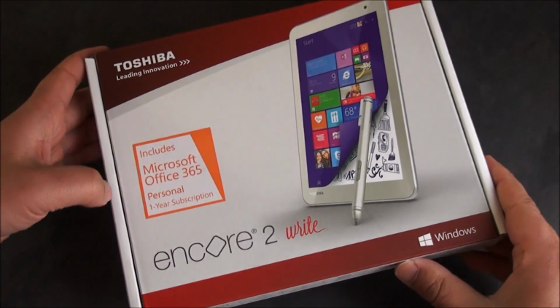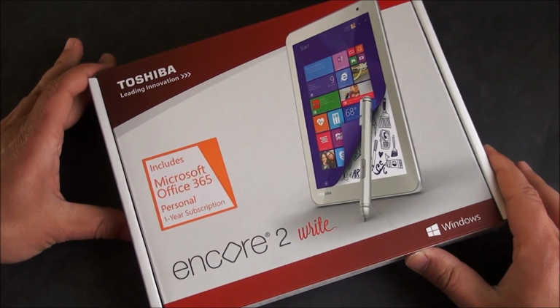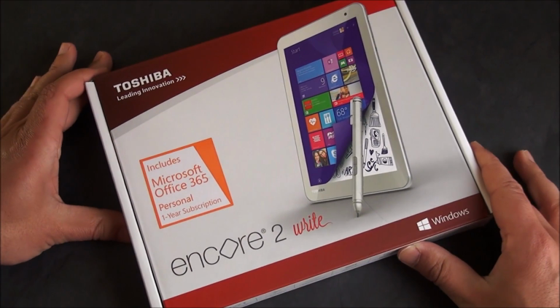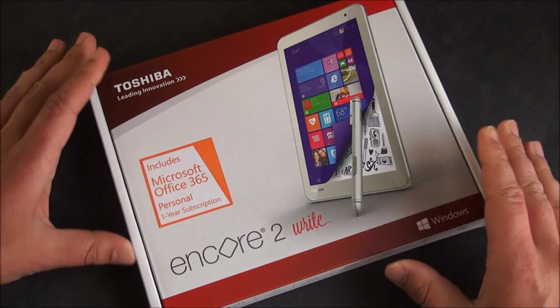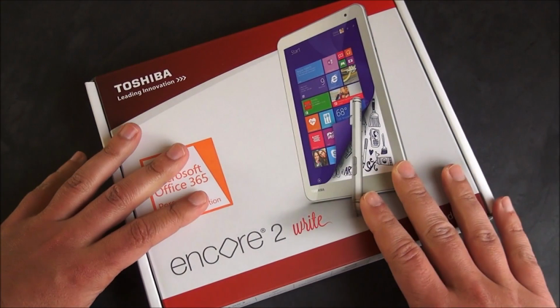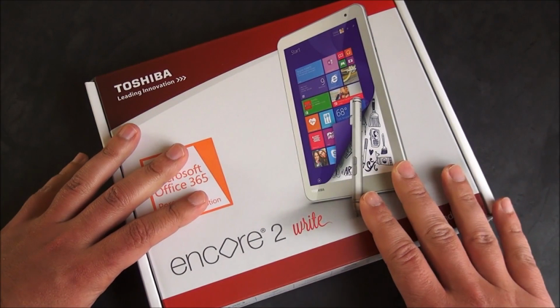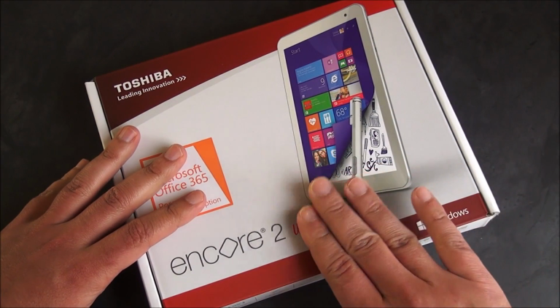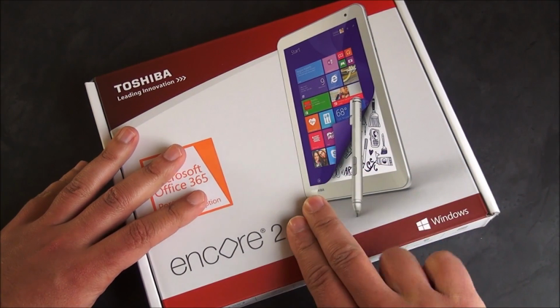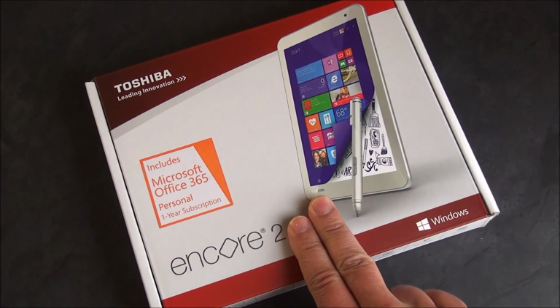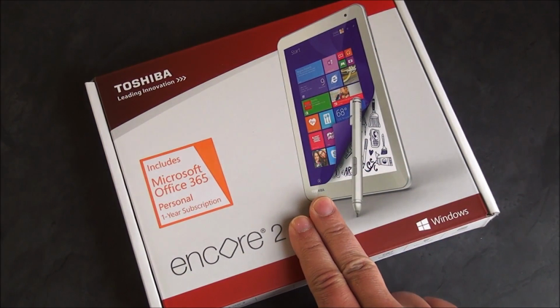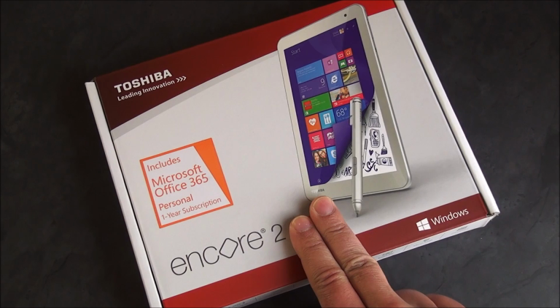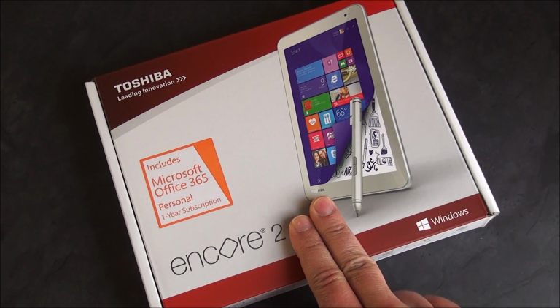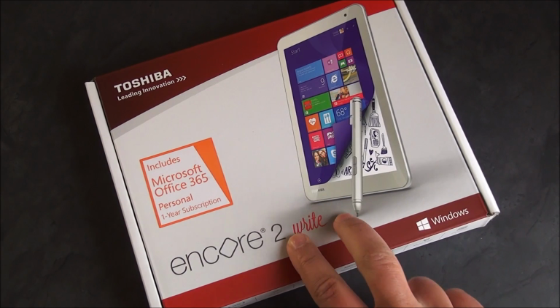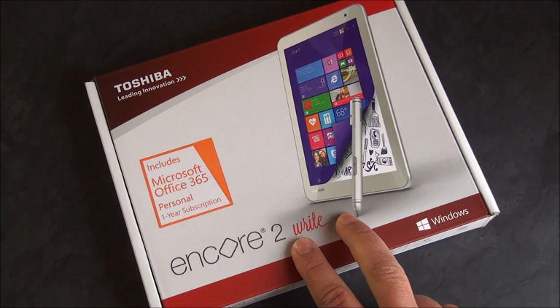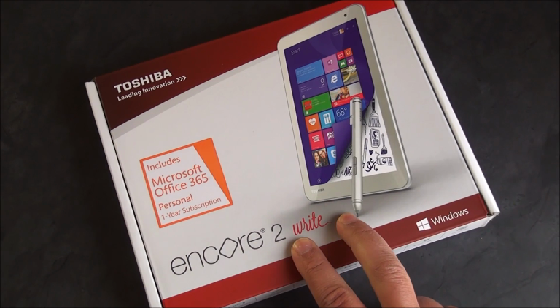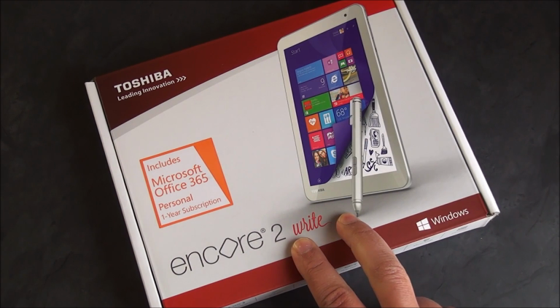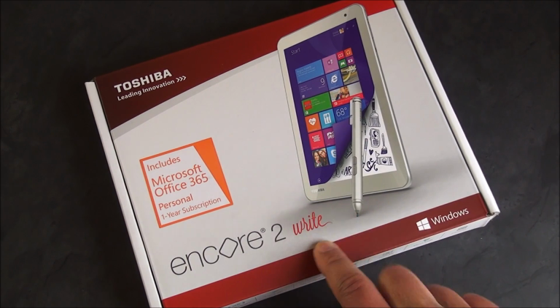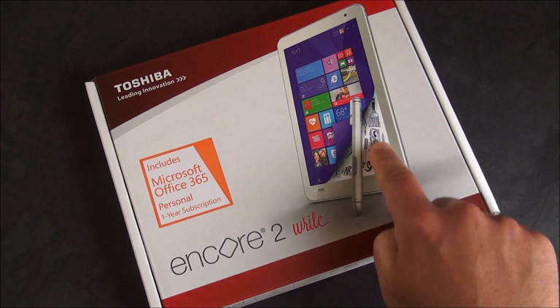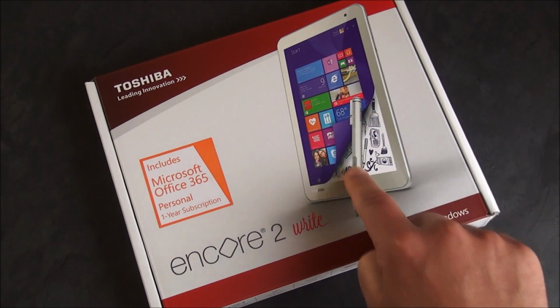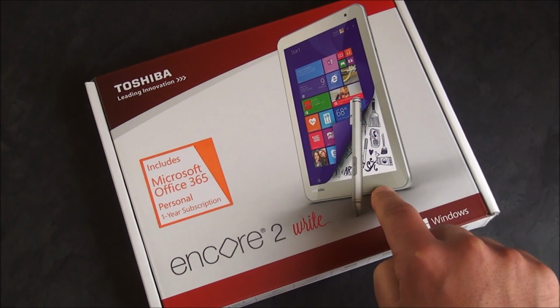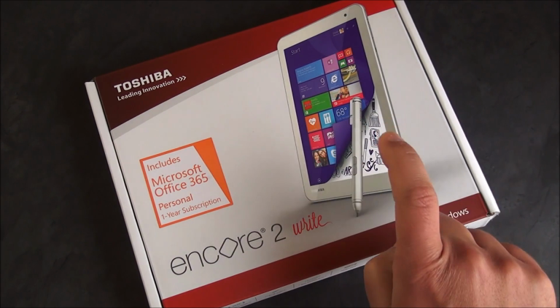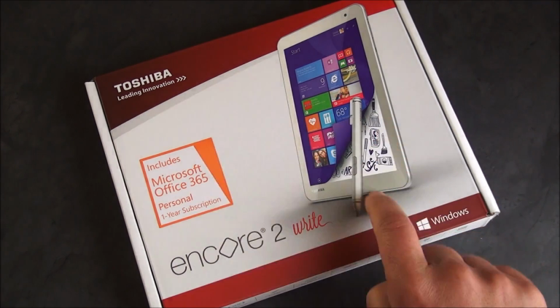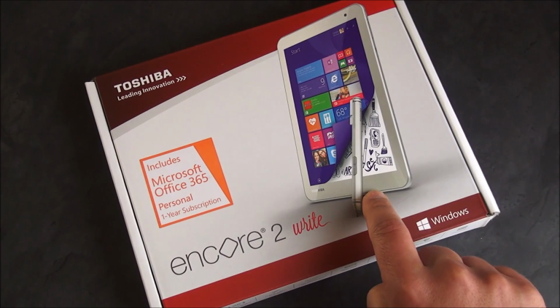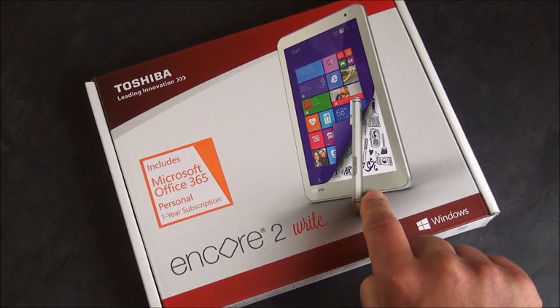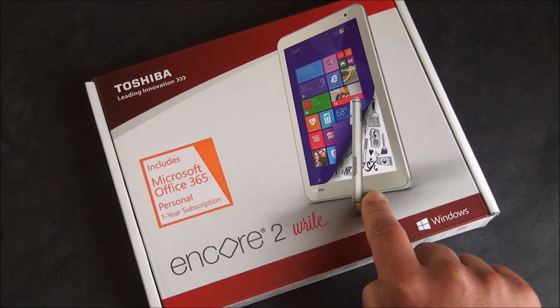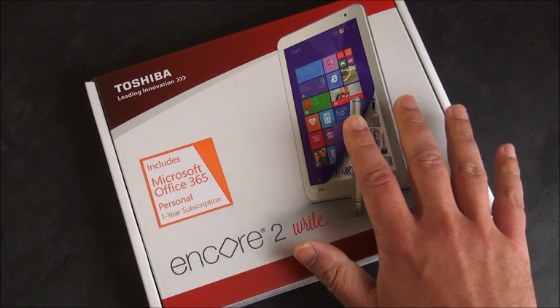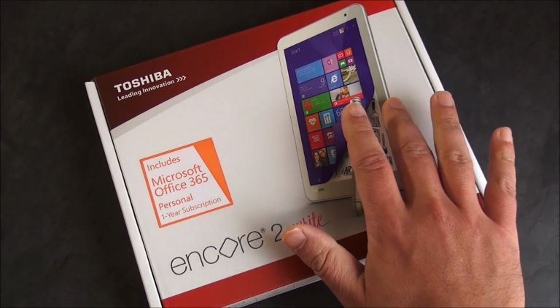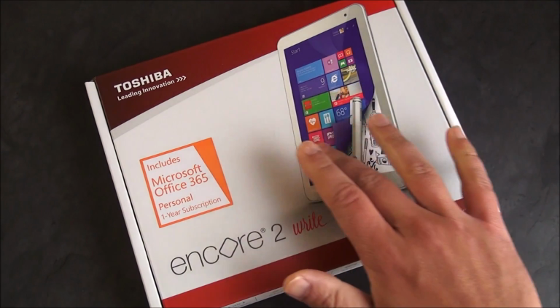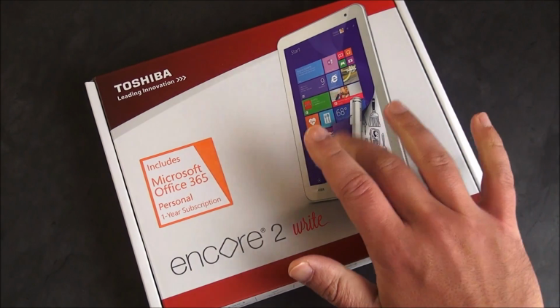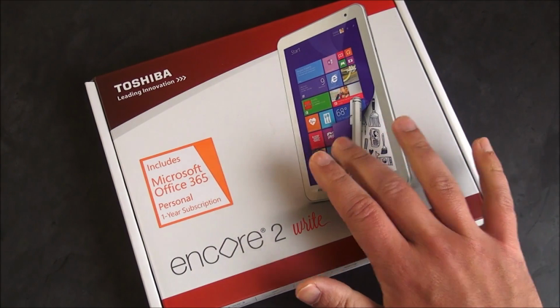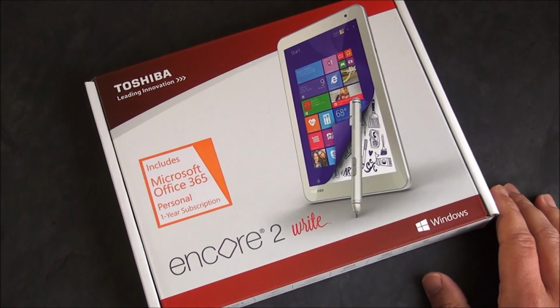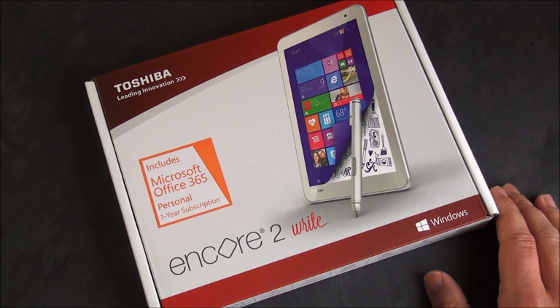This is an update to the 2014 Encore 2. Now it's called the Right because it comes with what they're calling their TruePen, and it uses Wacom technology for the touchscreen.